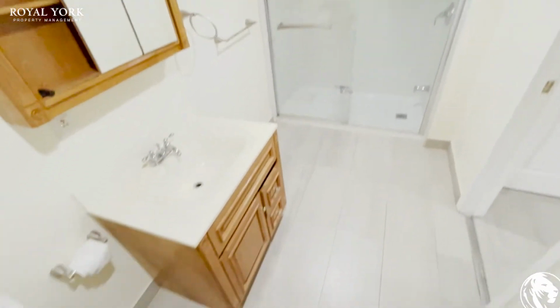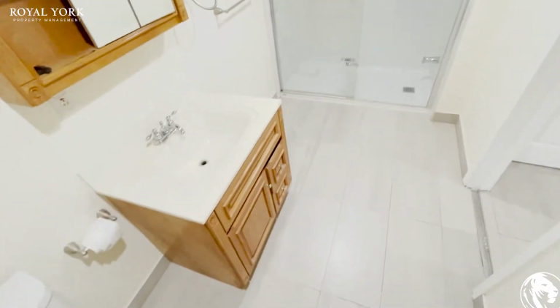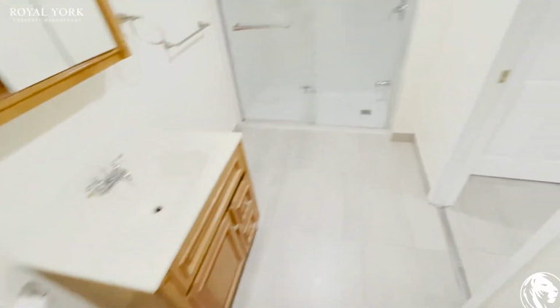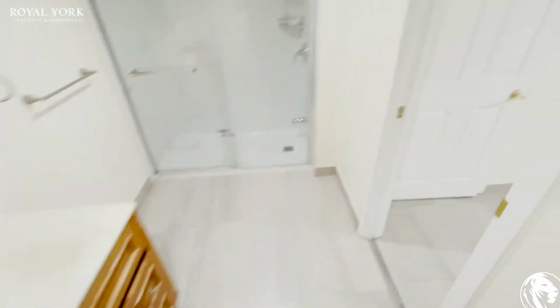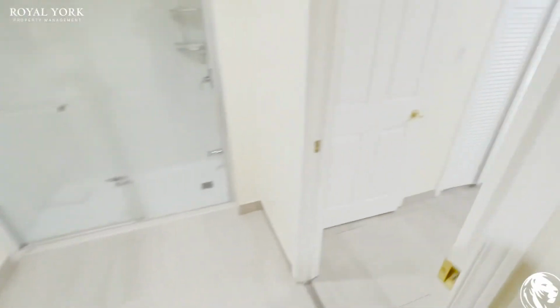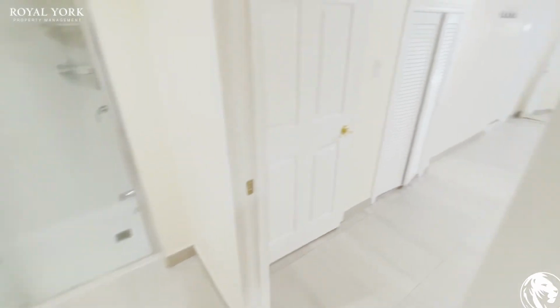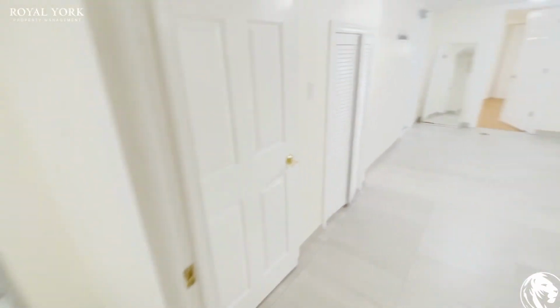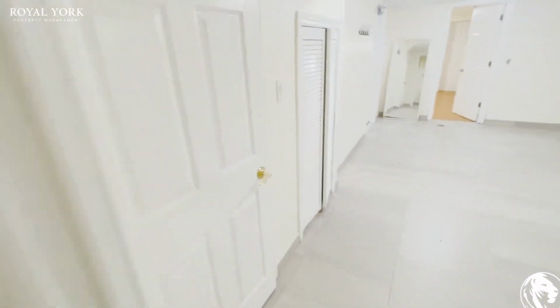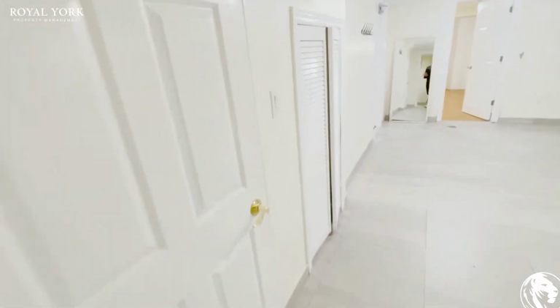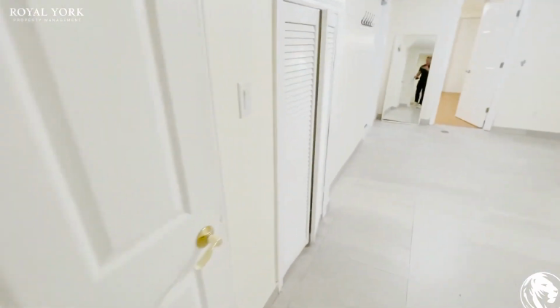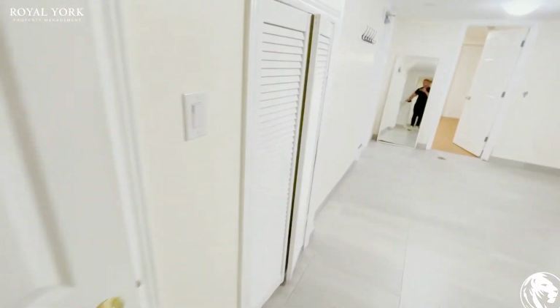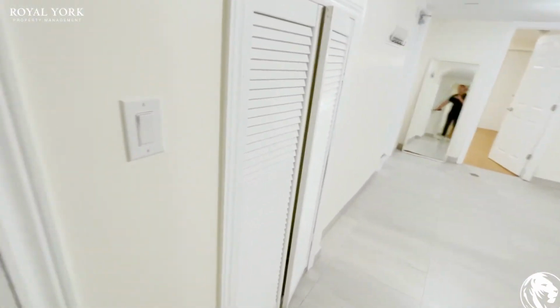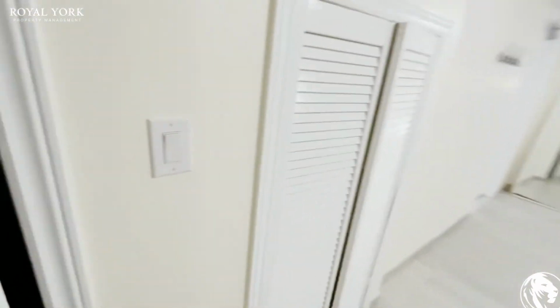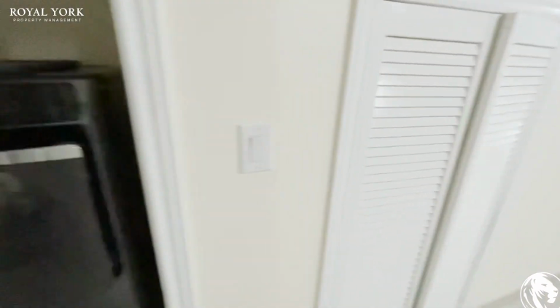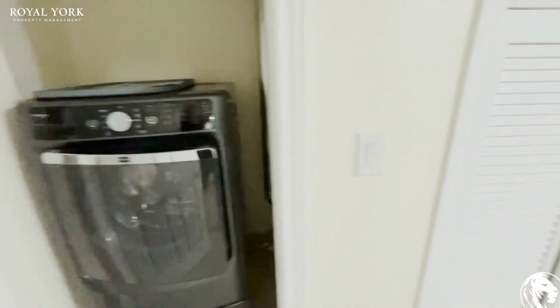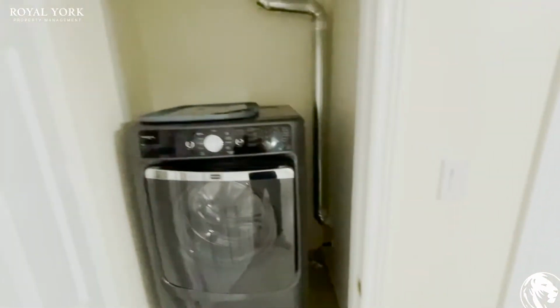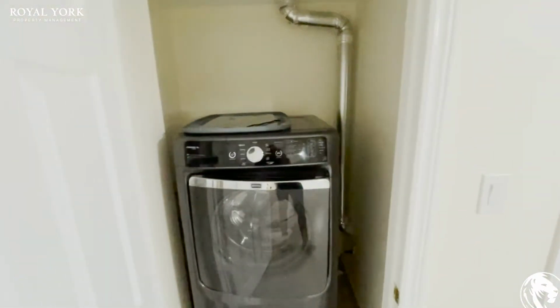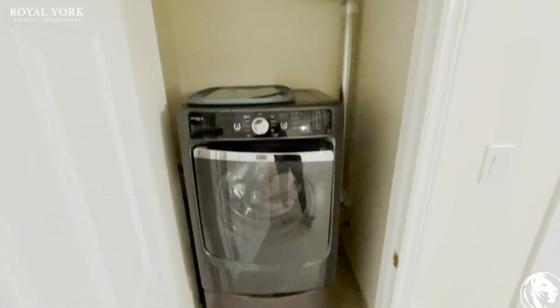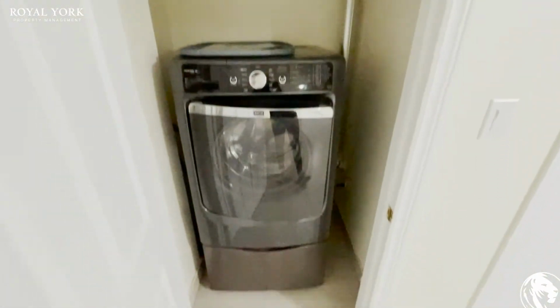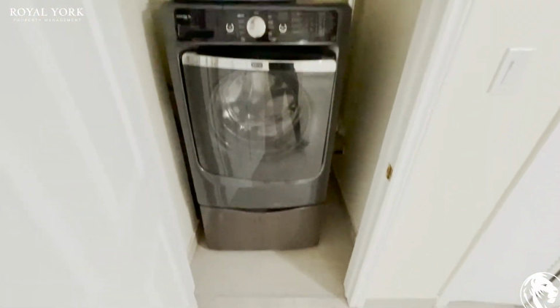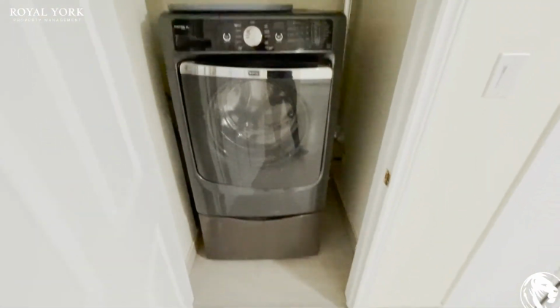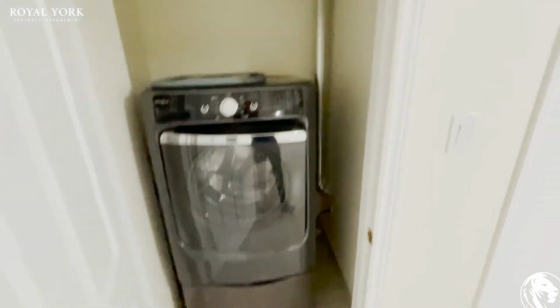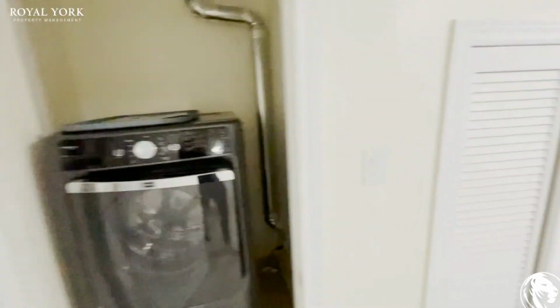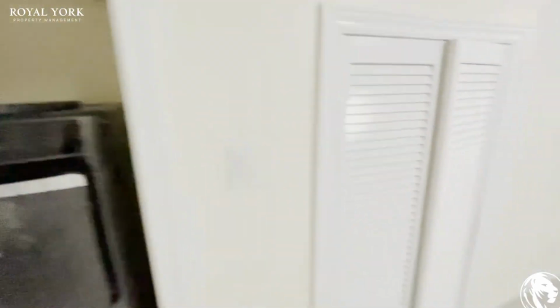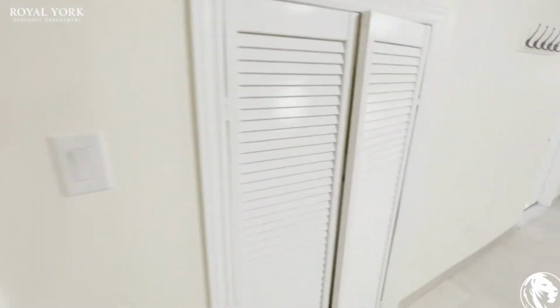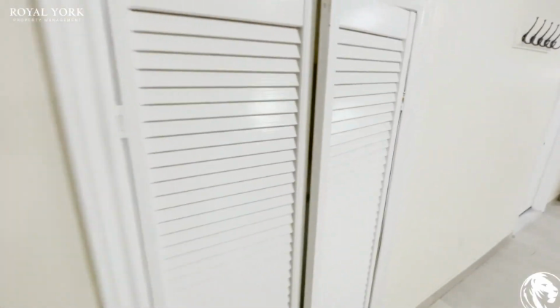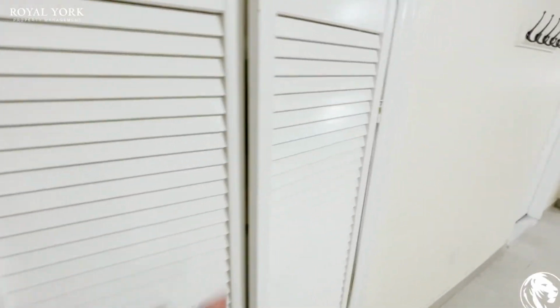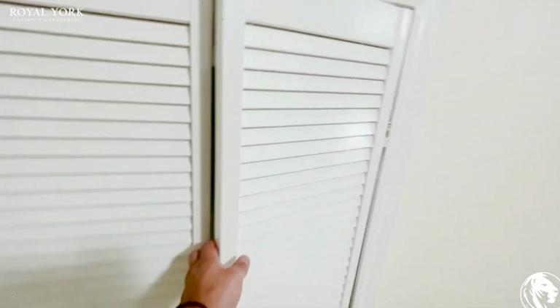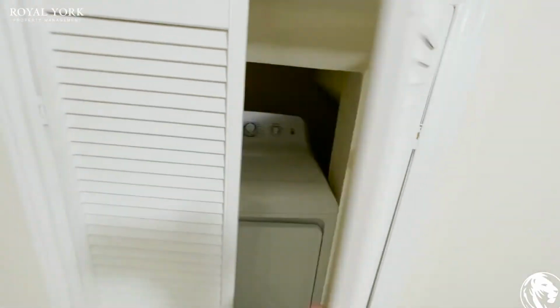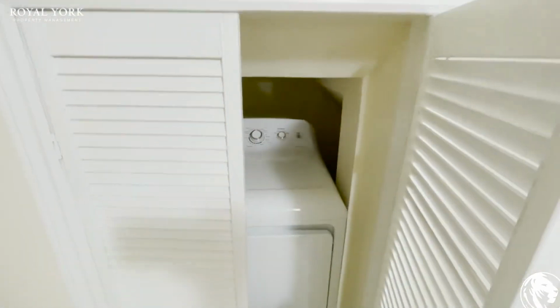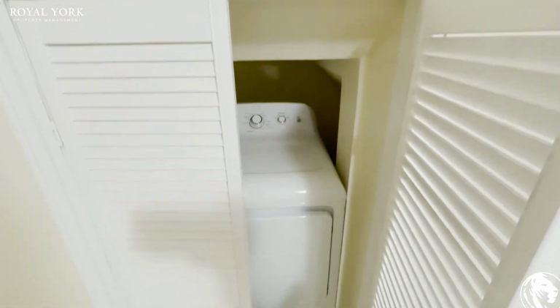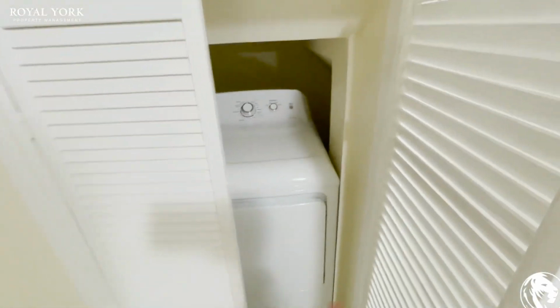And you also have your private washer and dryer. This is a very large washing machine, and you have your dryer in here as well.